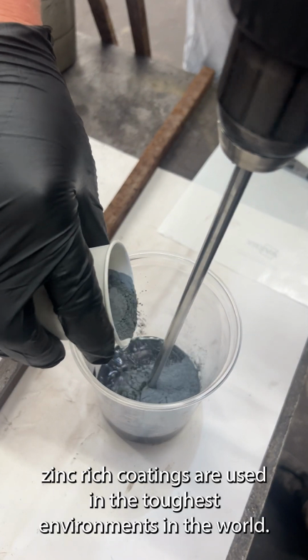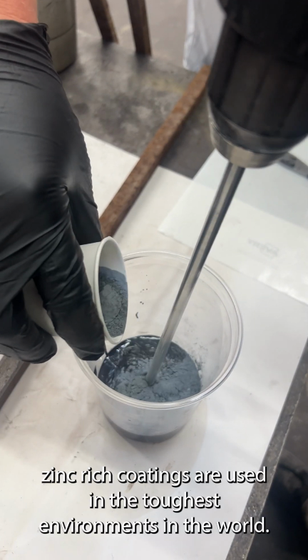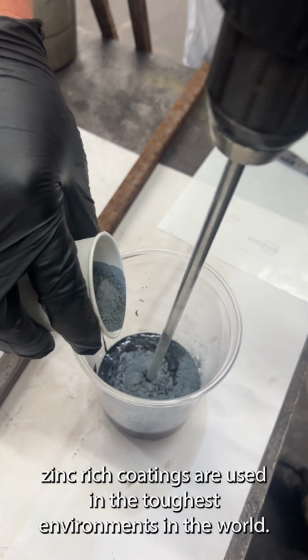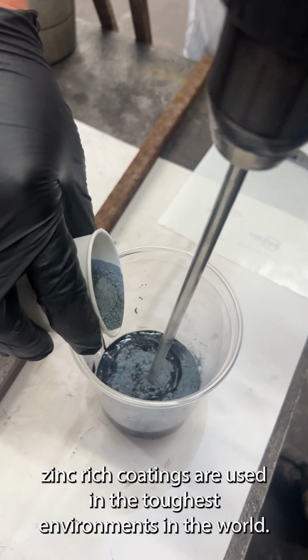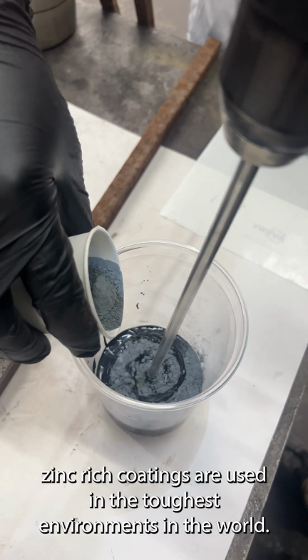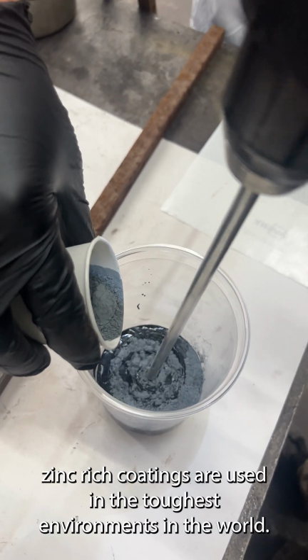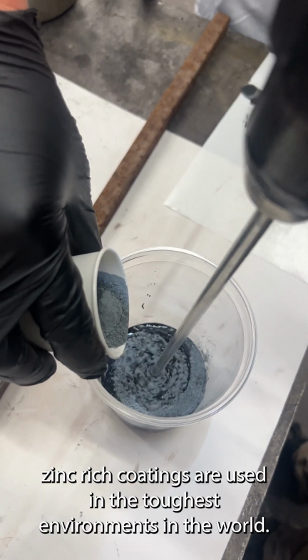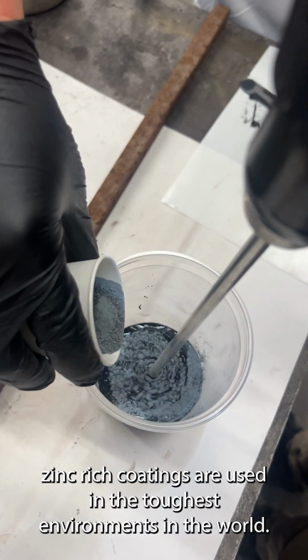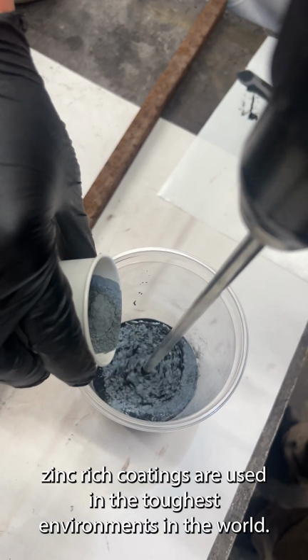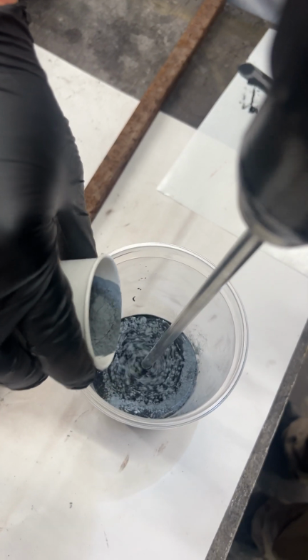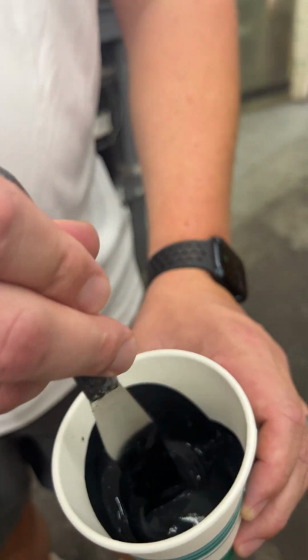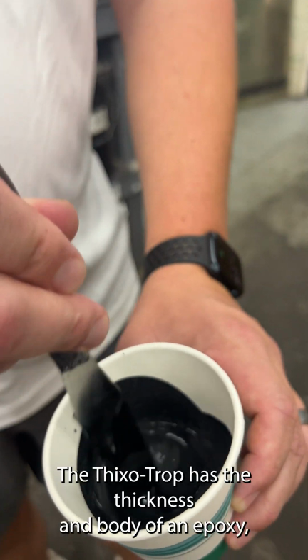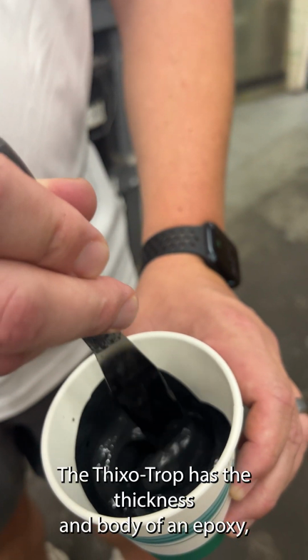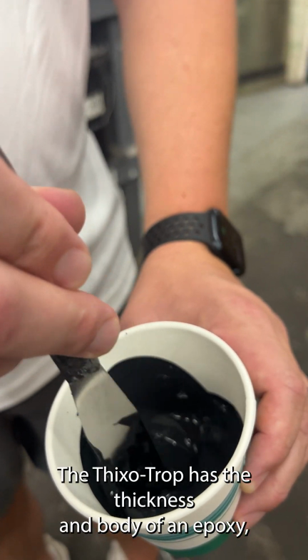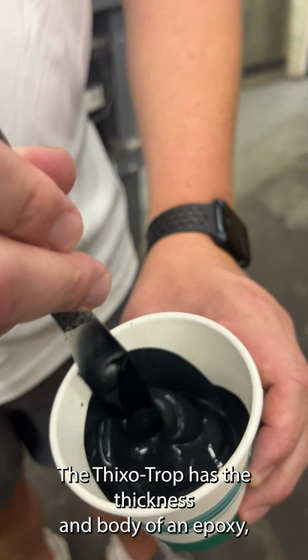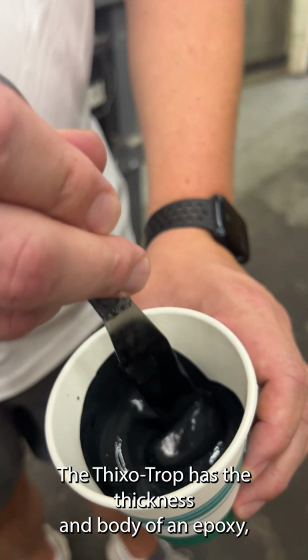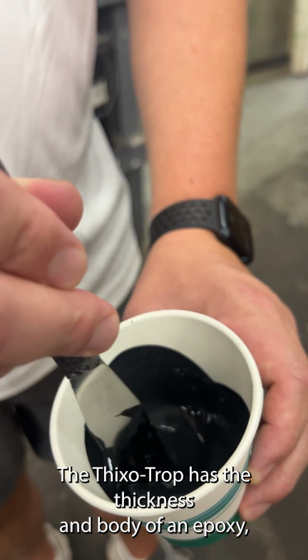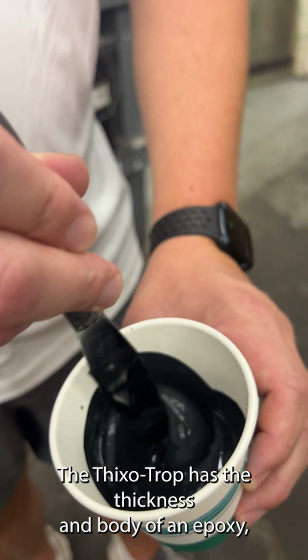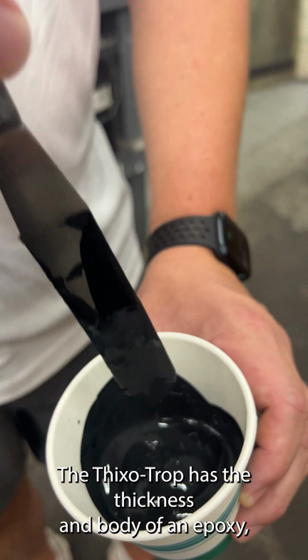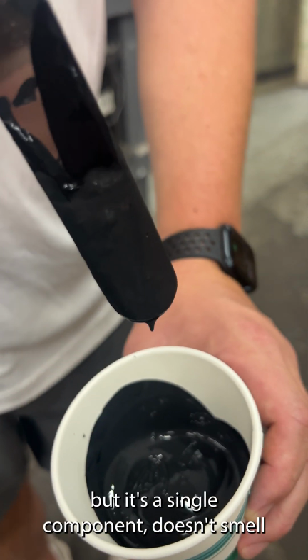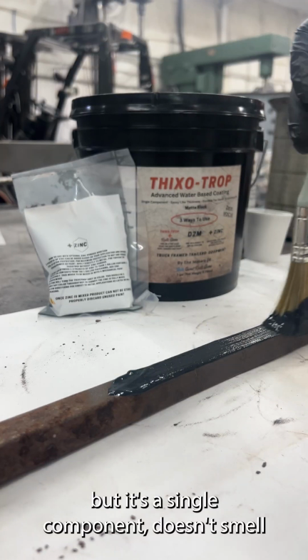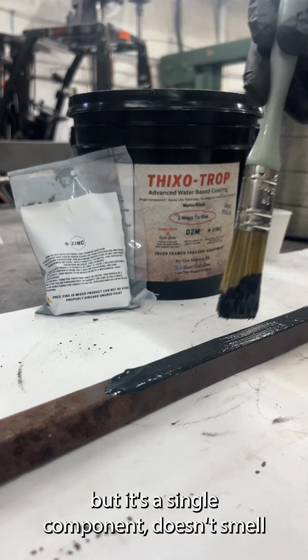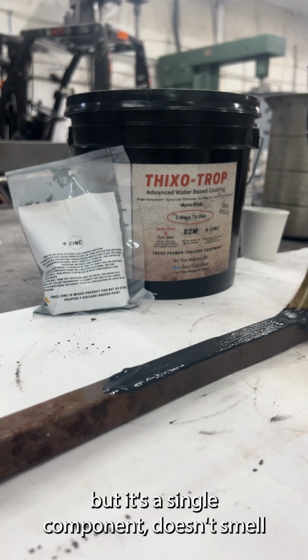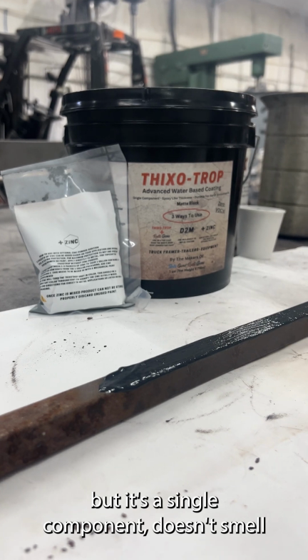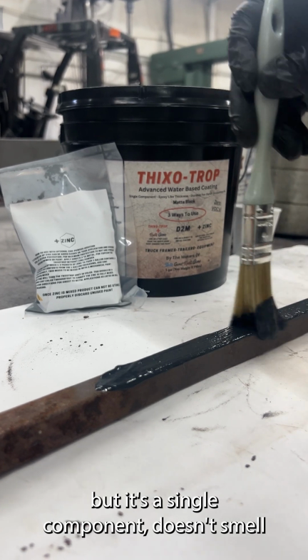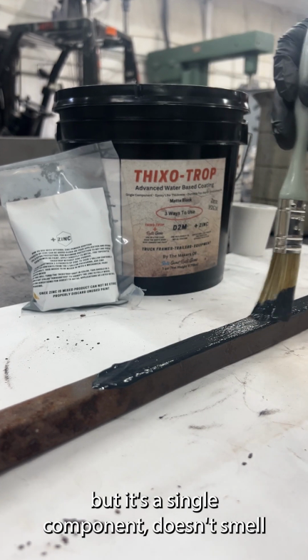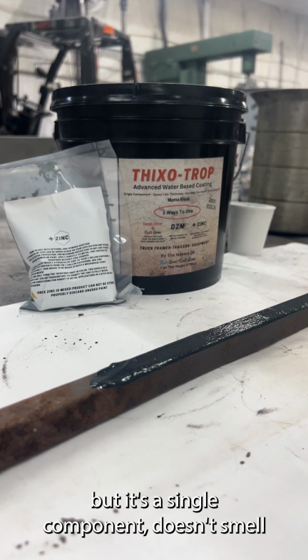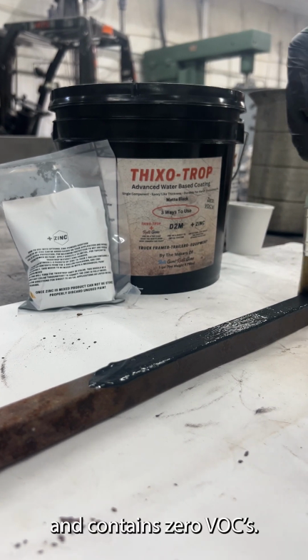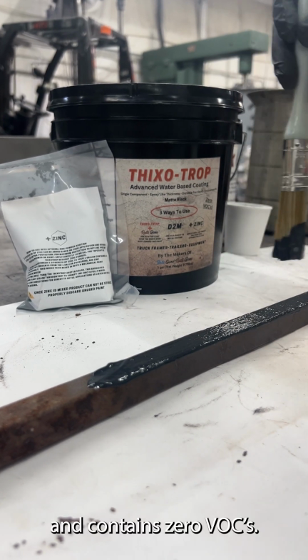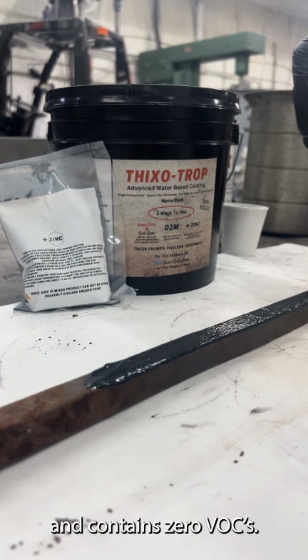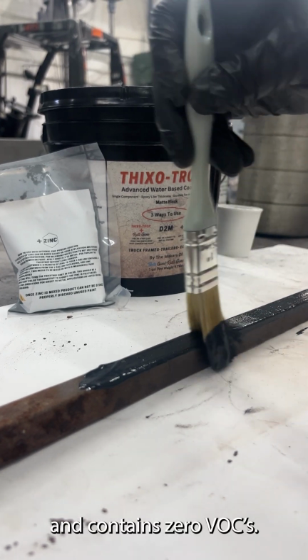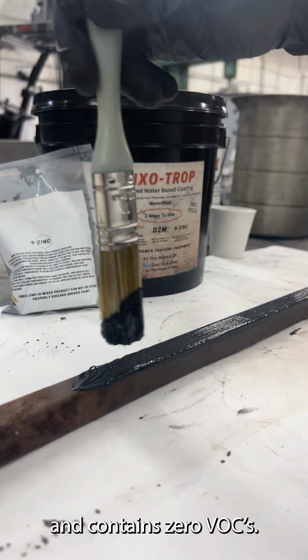Zinc-rich coatings are used in the toughest environments in the world. The Thixotrop has the thickness and body of an epoxy, but it's a single component, doesn't smell, and contains zero VOCs.